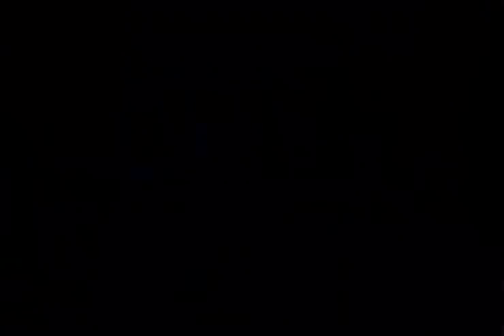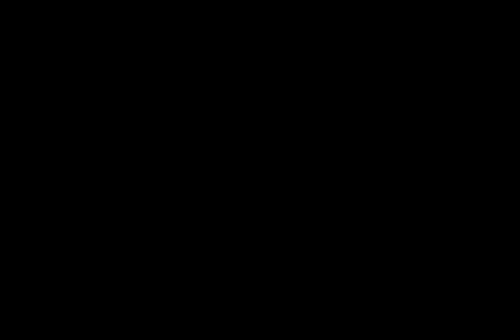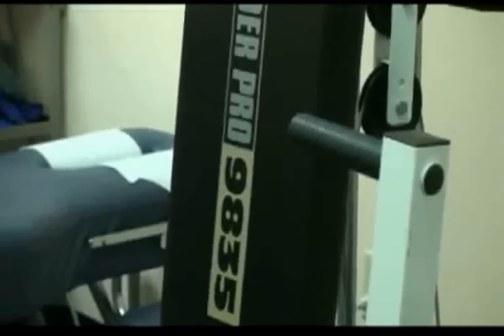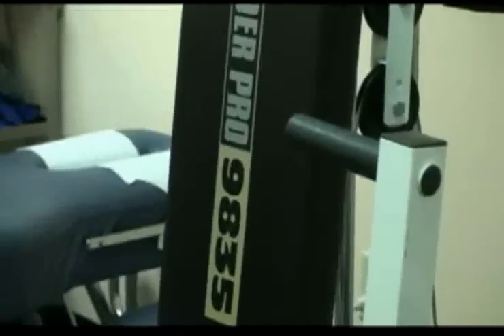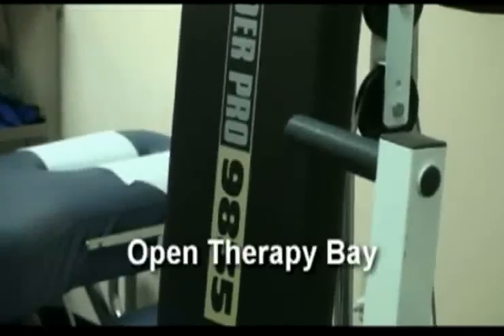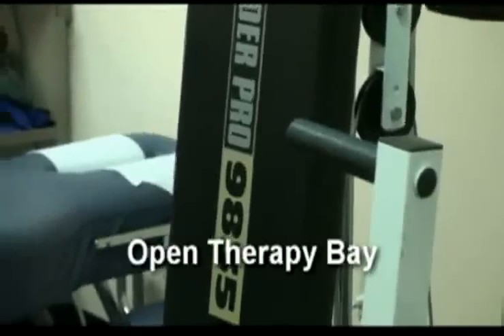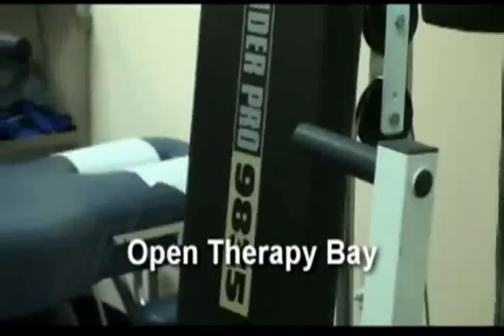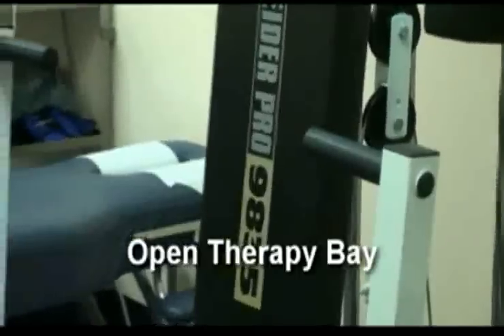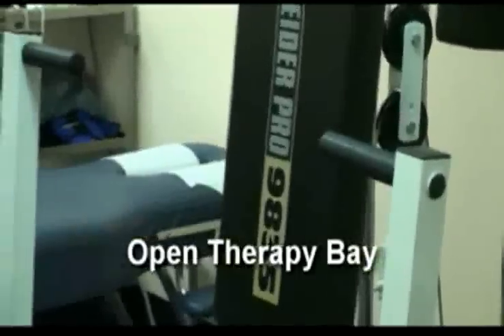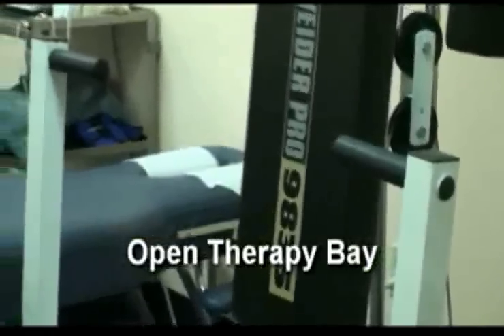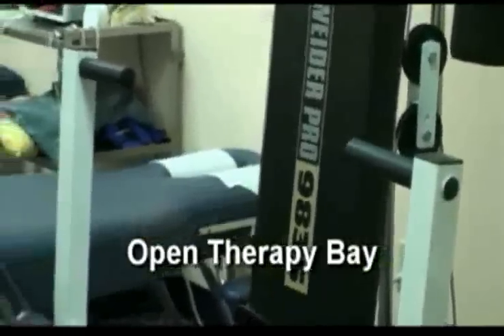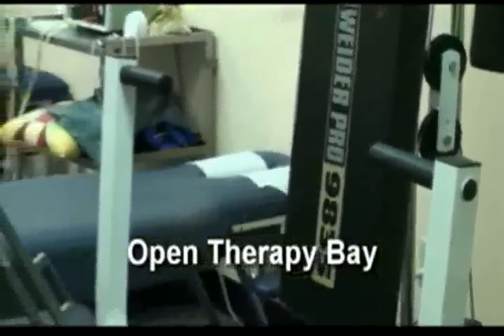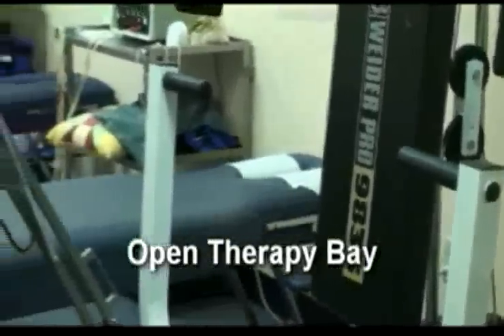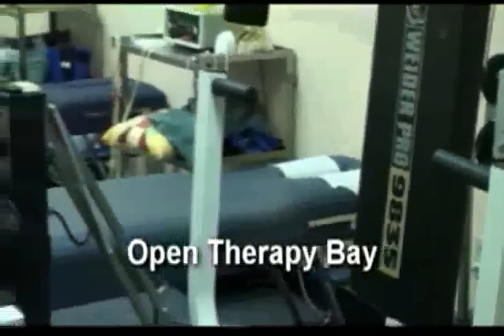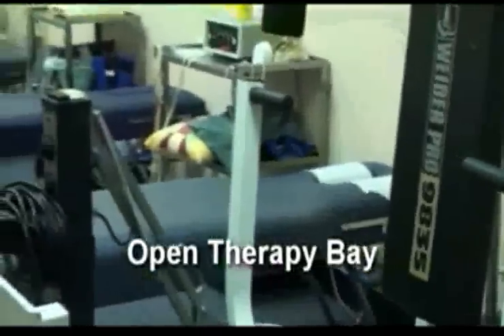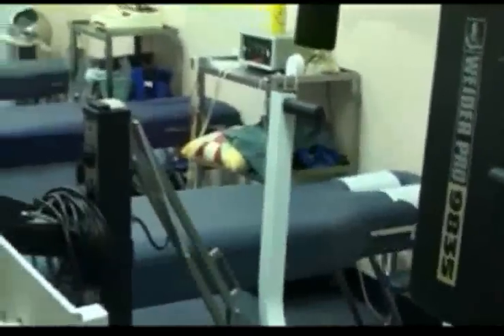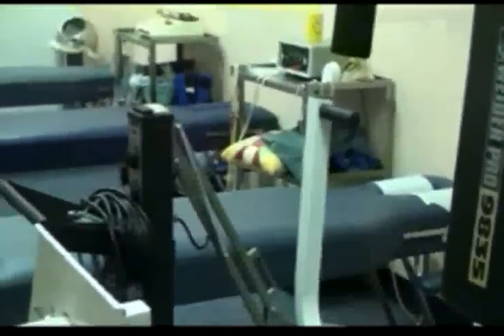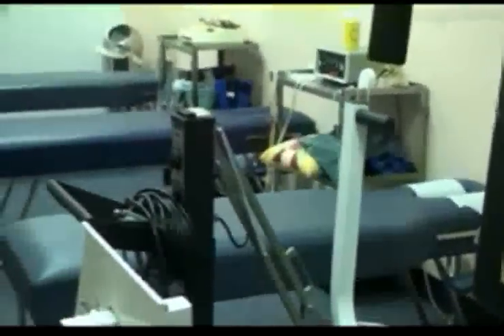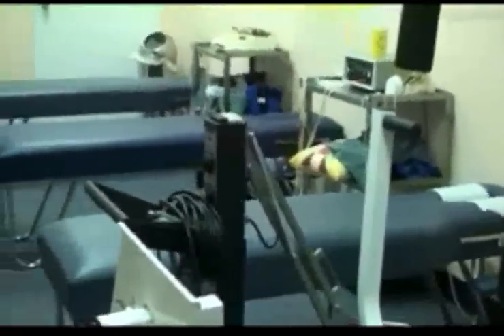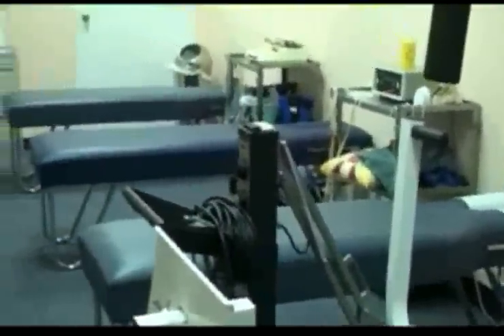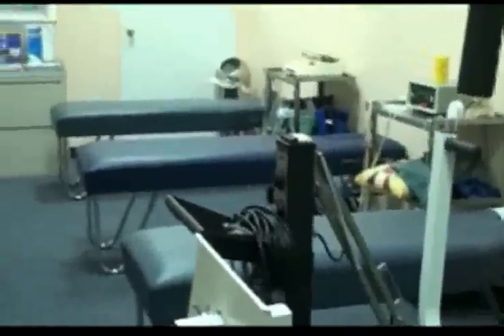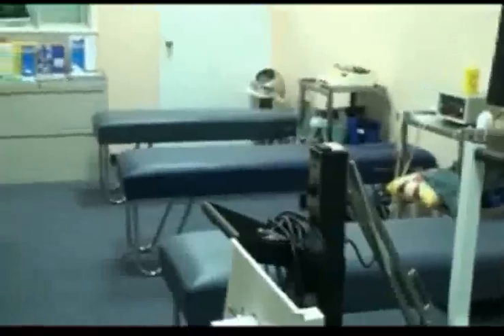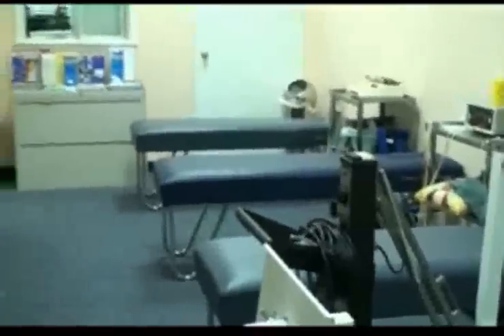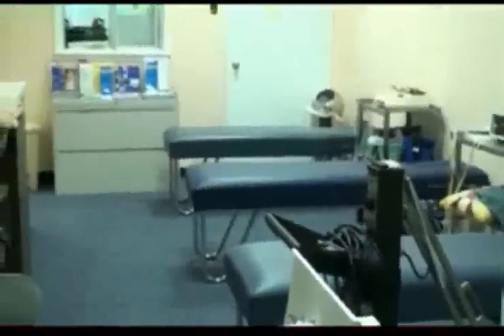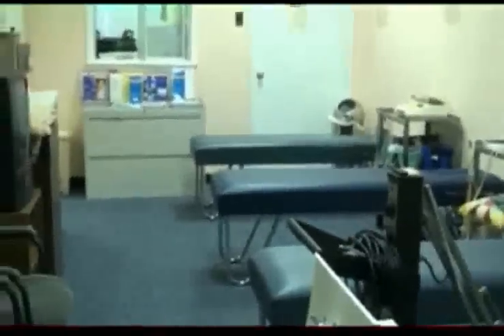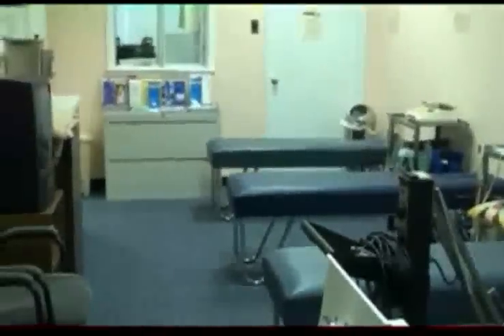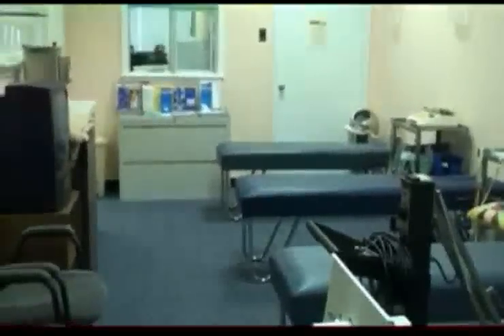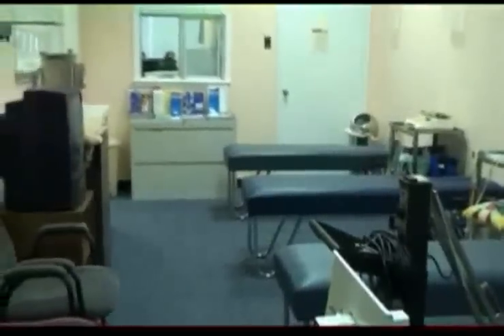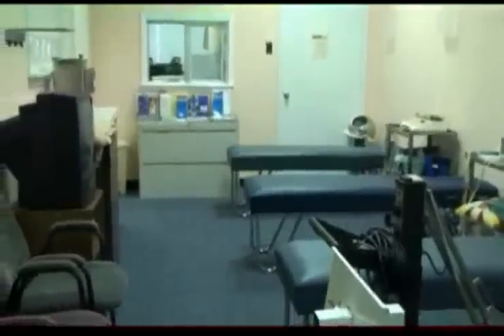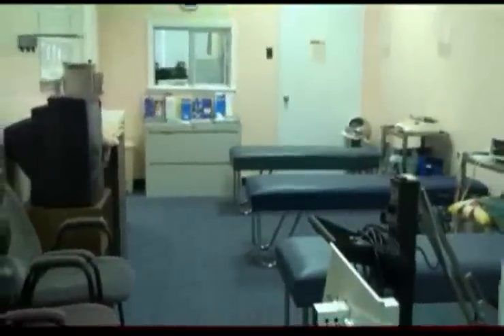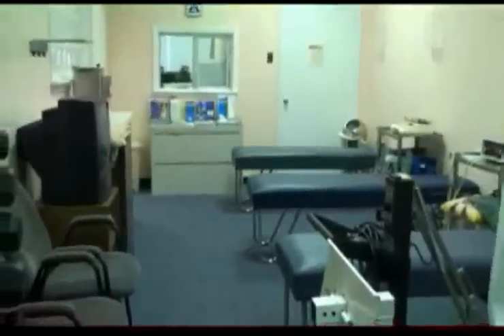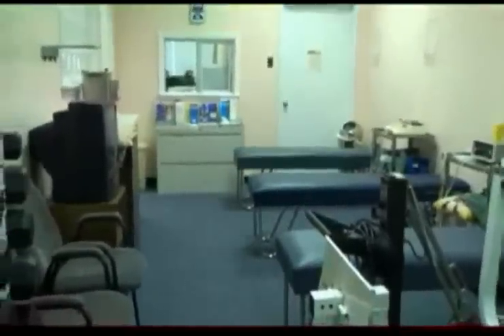Our largest room in the clinic is our open therapy bay. Here we provide electric muscle stimulation, ultrasound and diathermy. We also have free weights and machine weights for providing therapeutic exercises and rehabilitation.